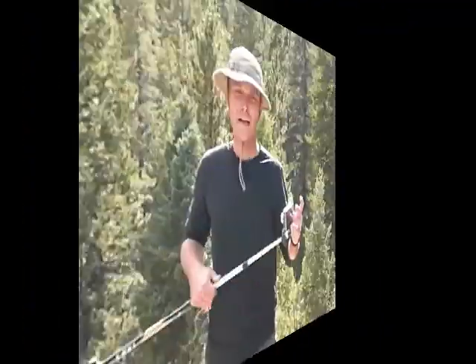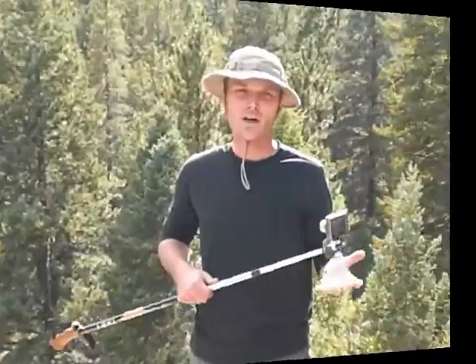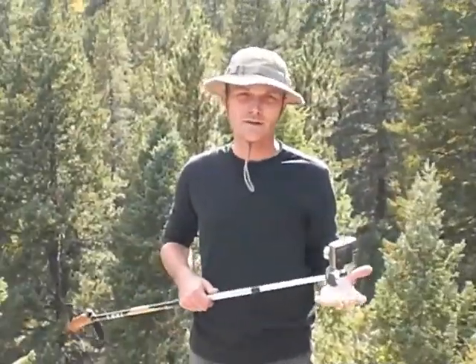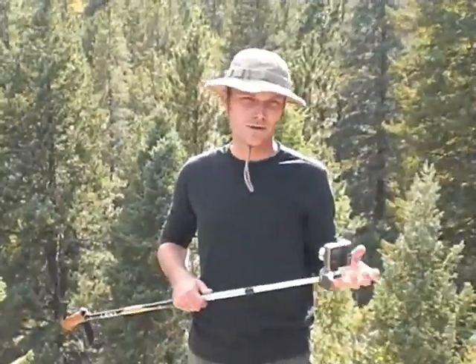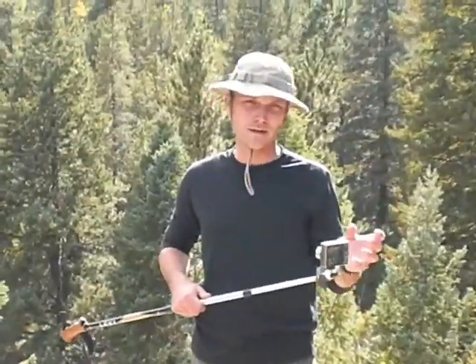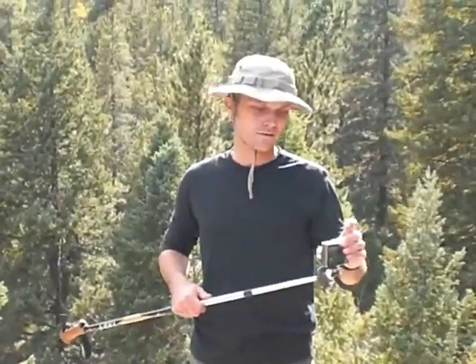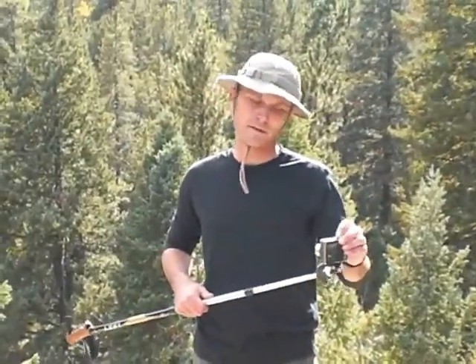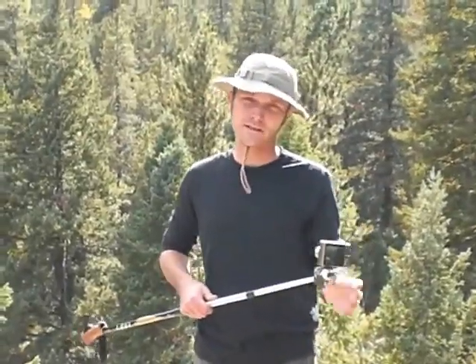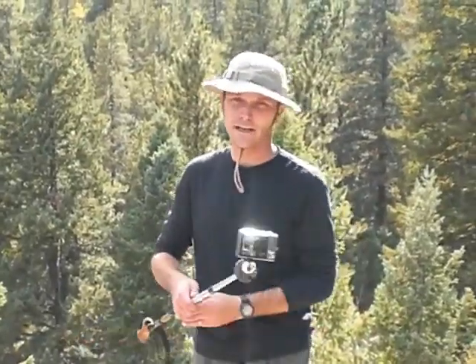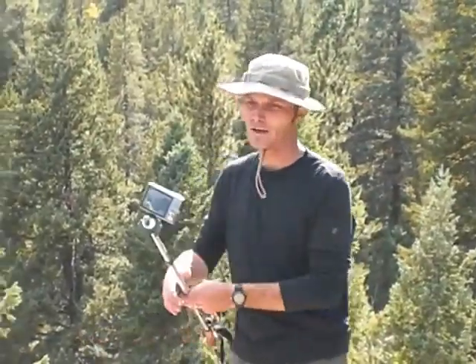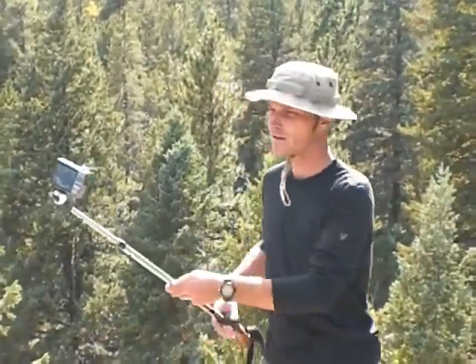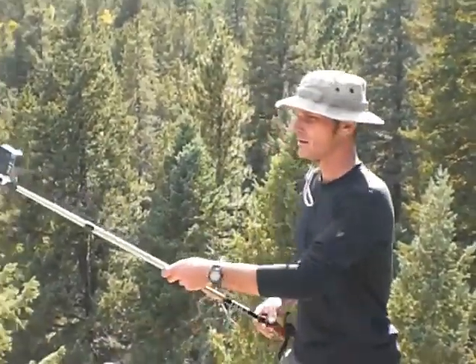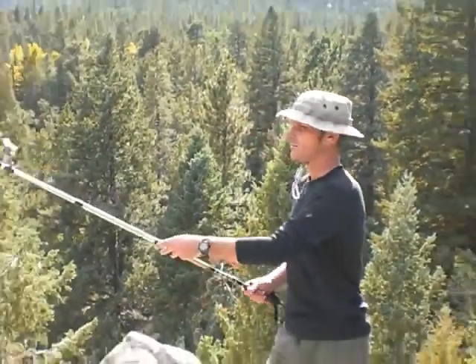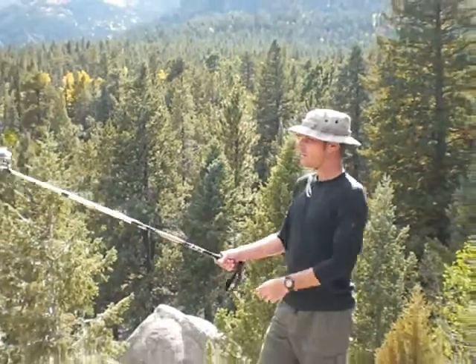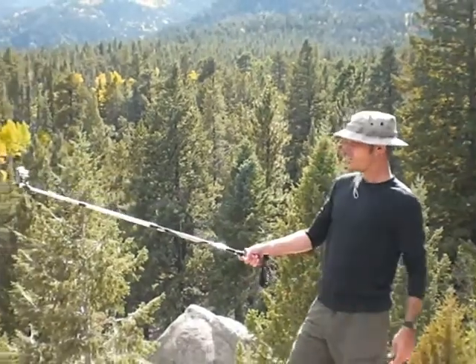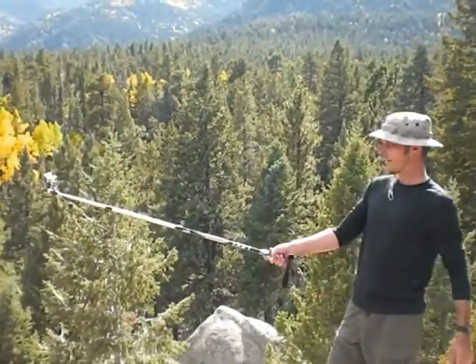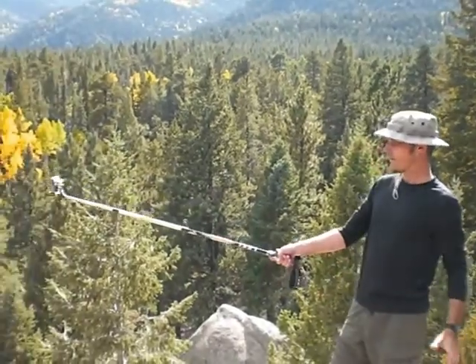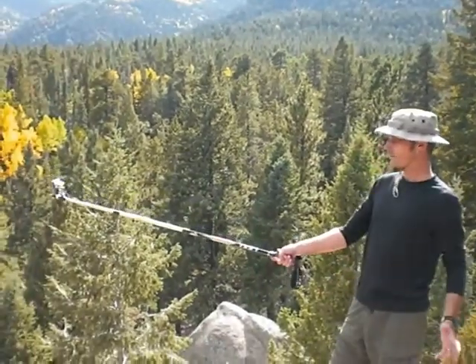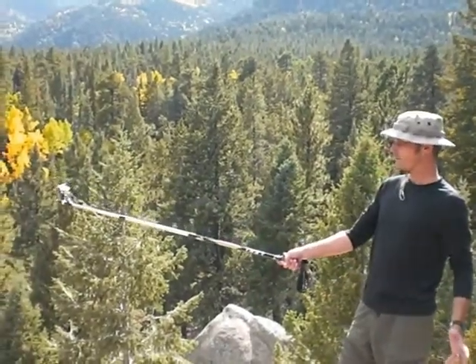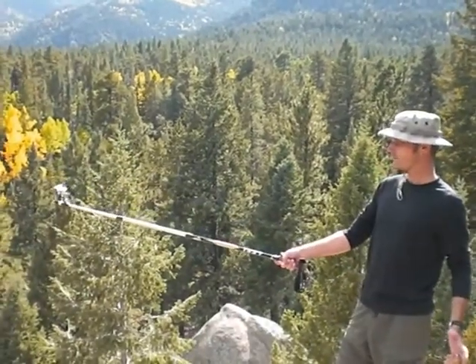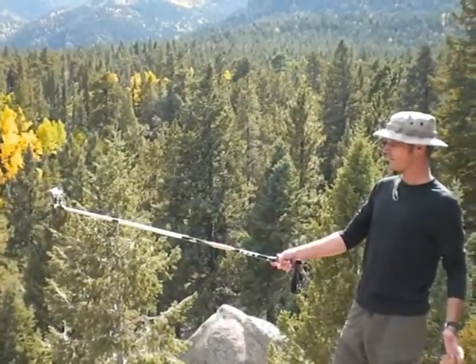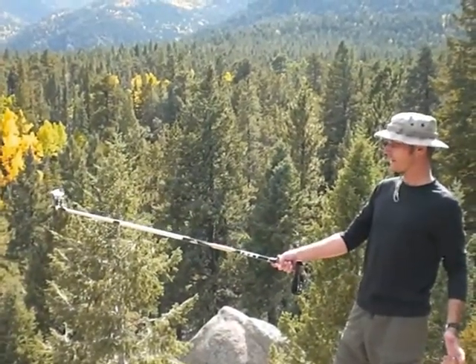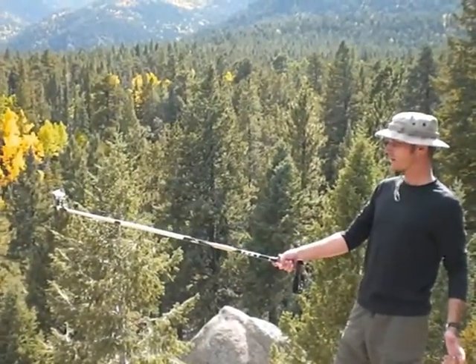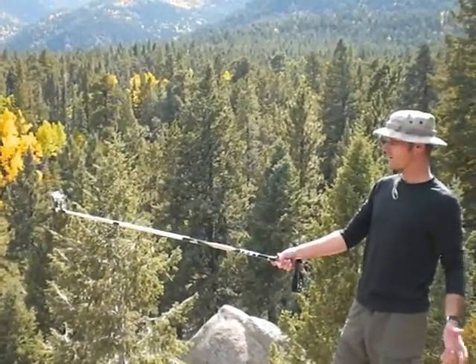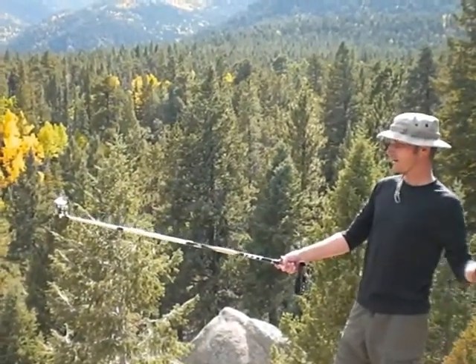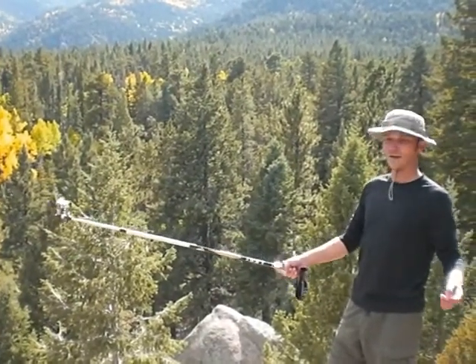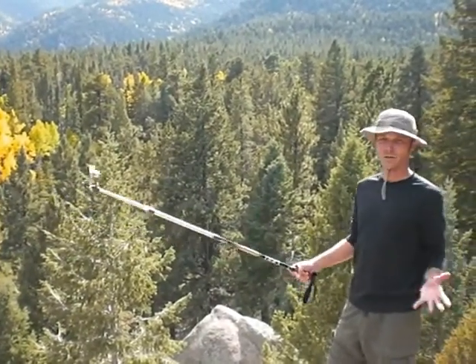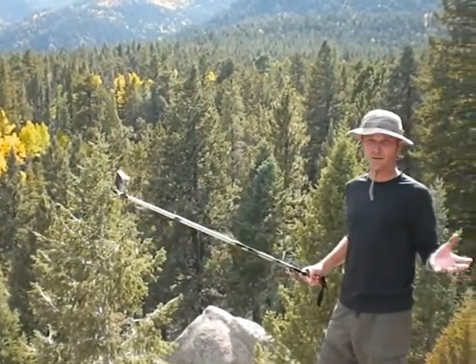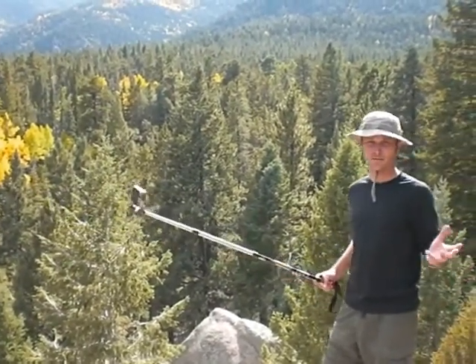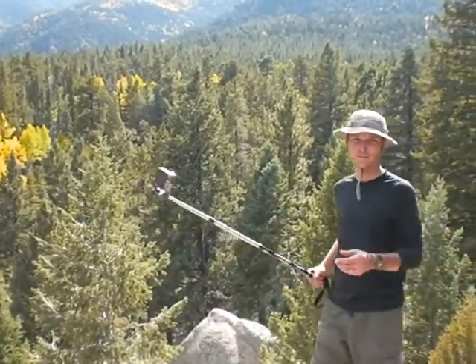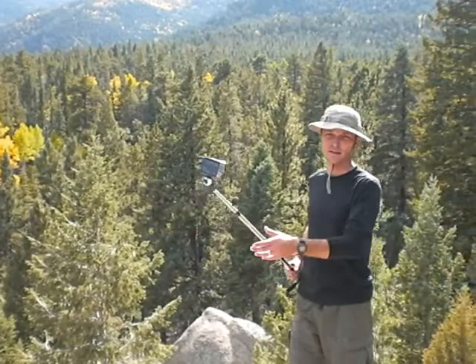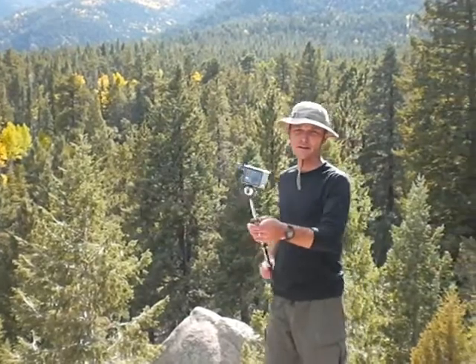Now all you have to do is set the self-timer feature on your camera, hold the camera away from you, wait for the flash to go off, and there you go — you've got a perfectly framed picture of yourself.